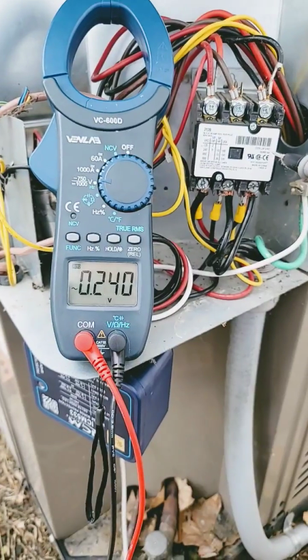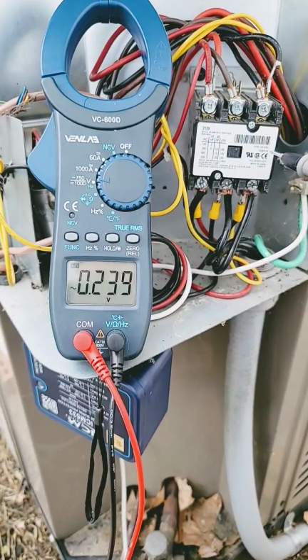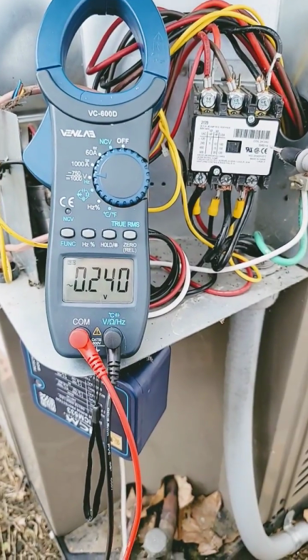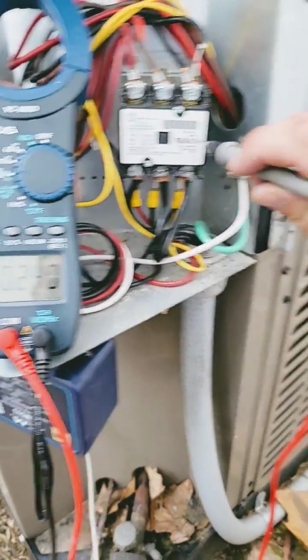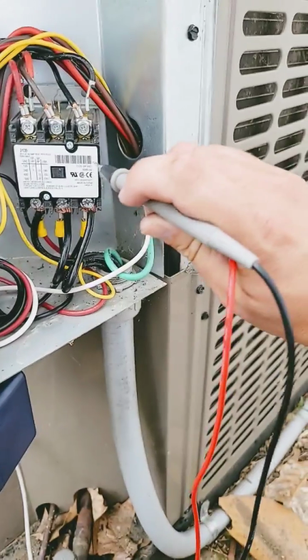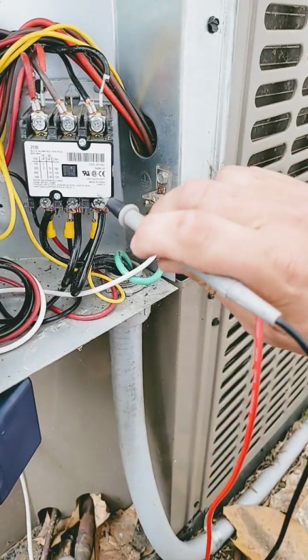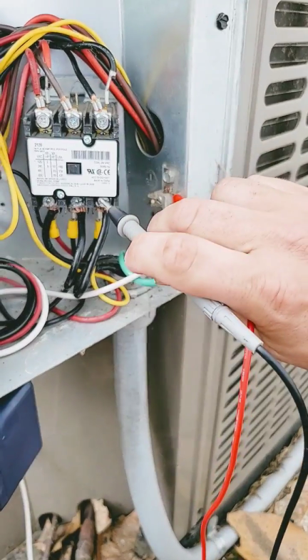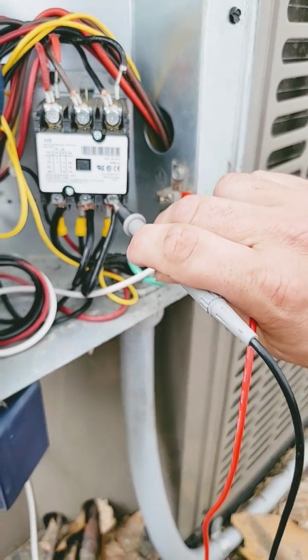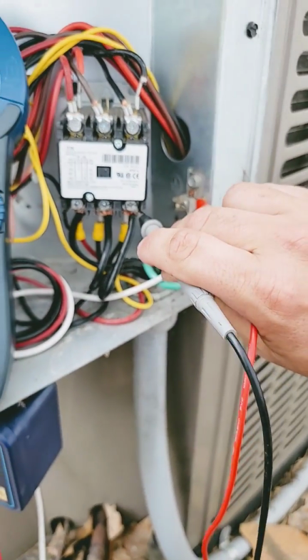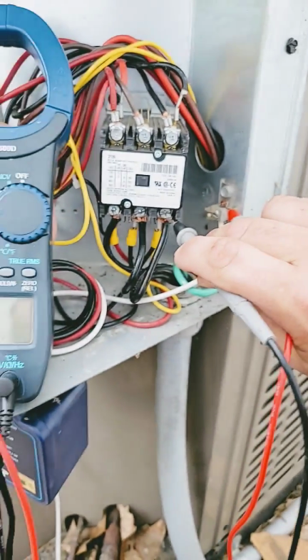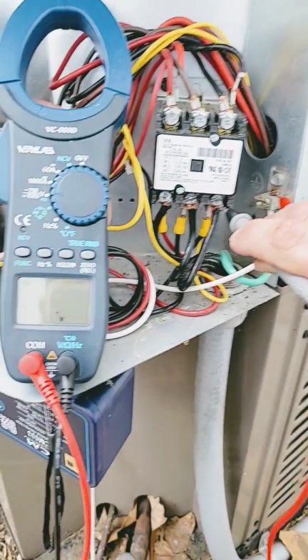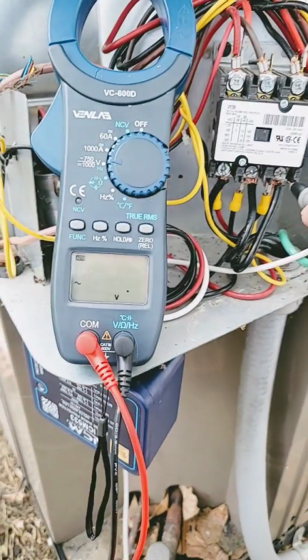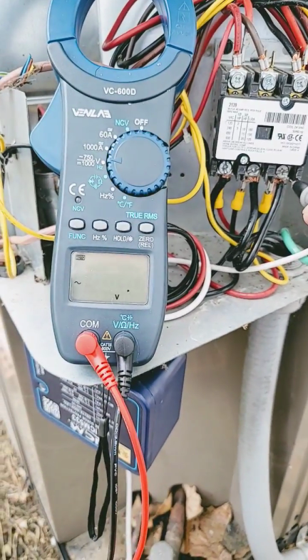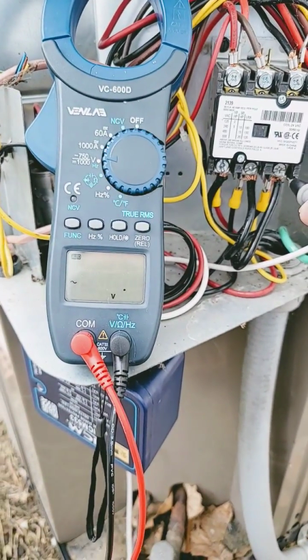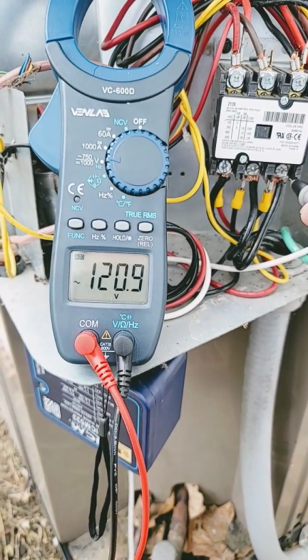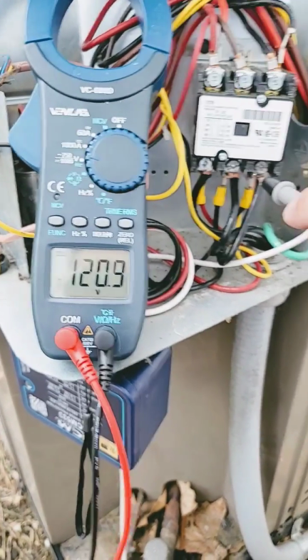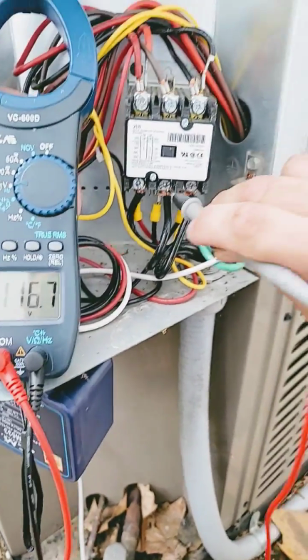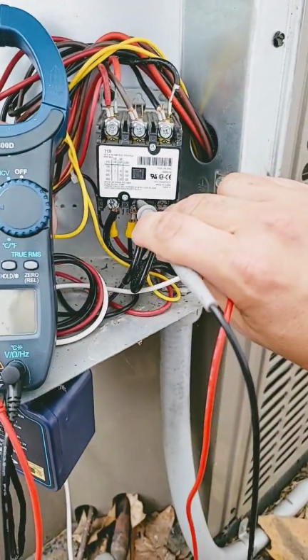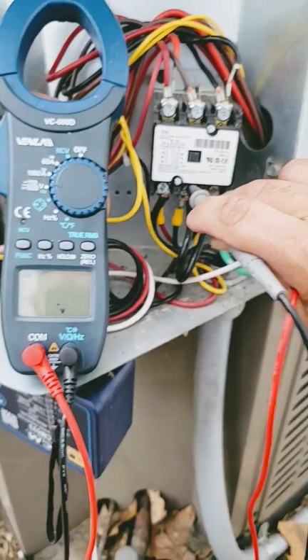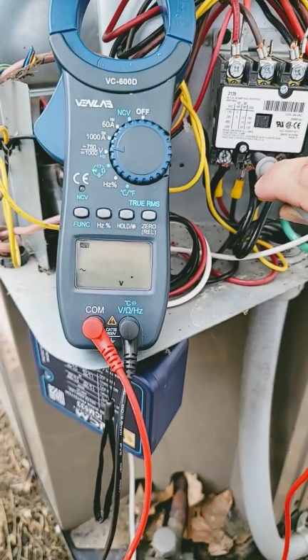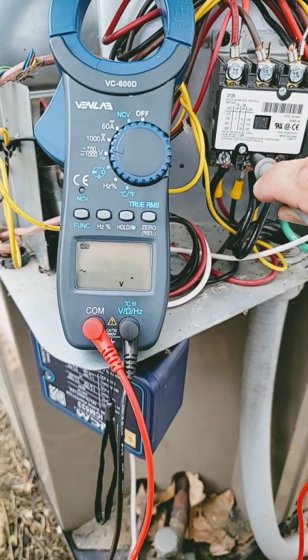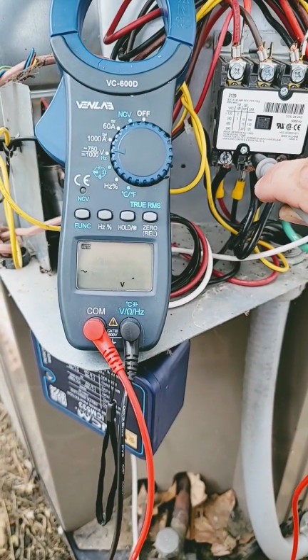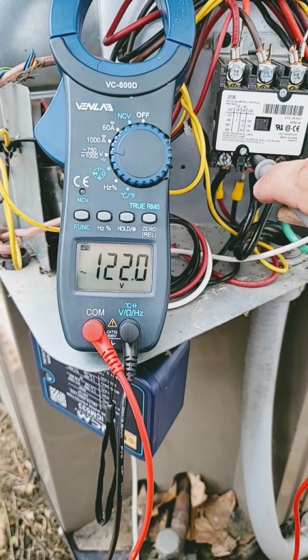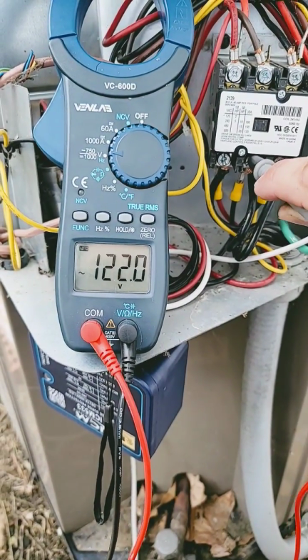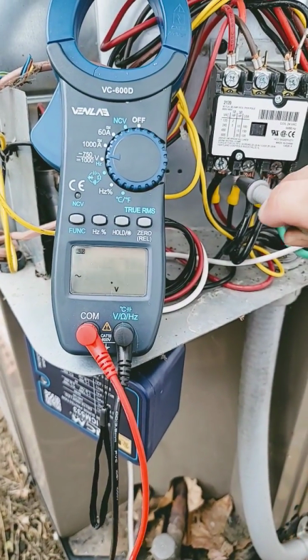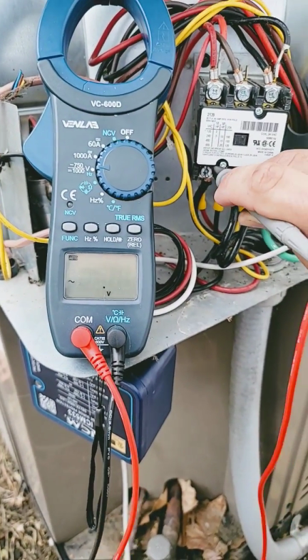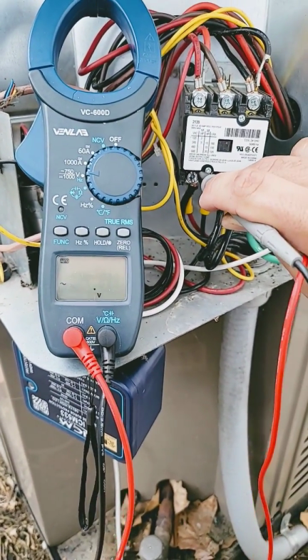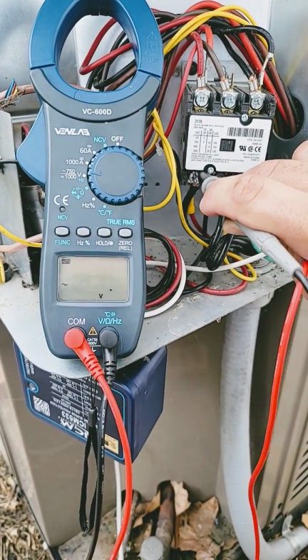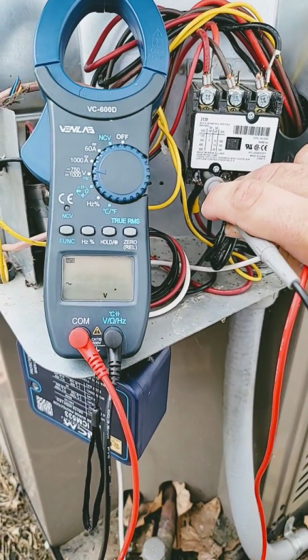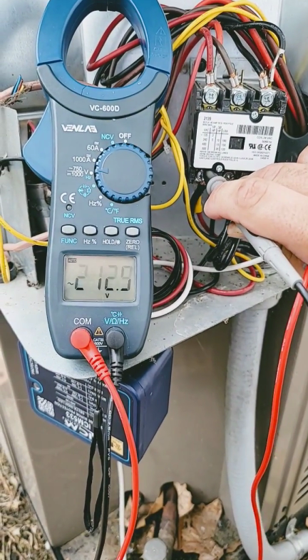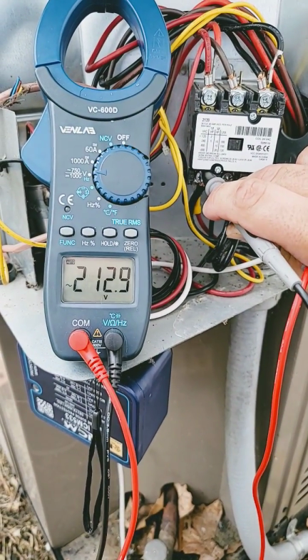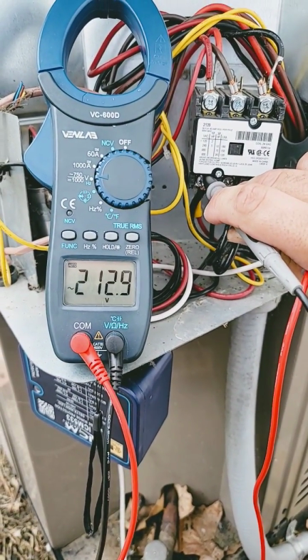Take your meter, turn it to volts AC, and check from ground to each leg: 120, 120, 212.